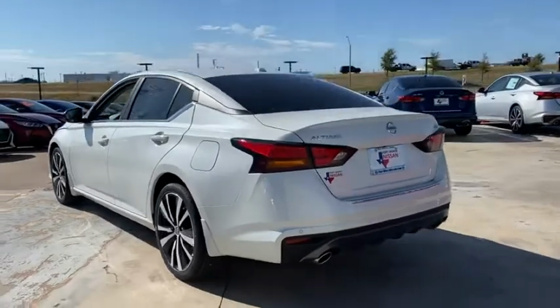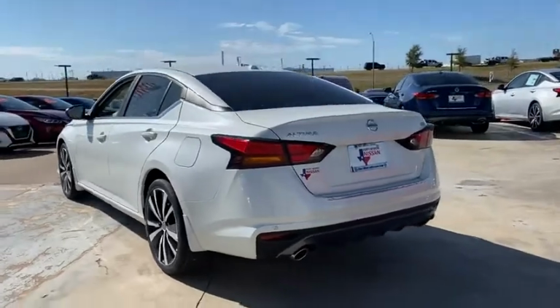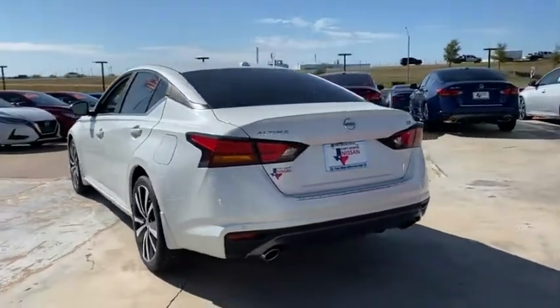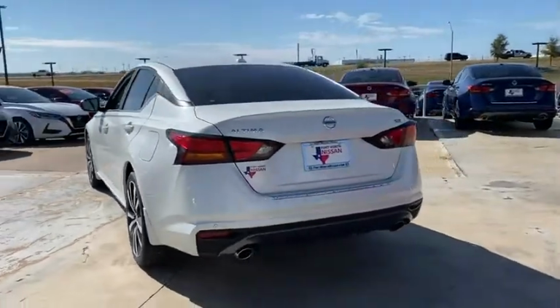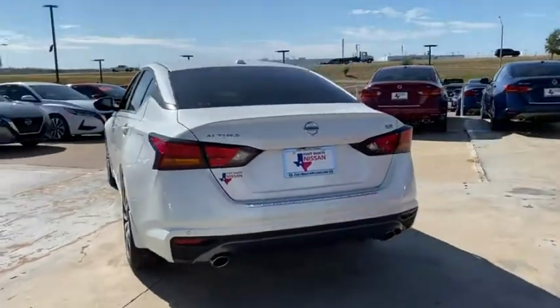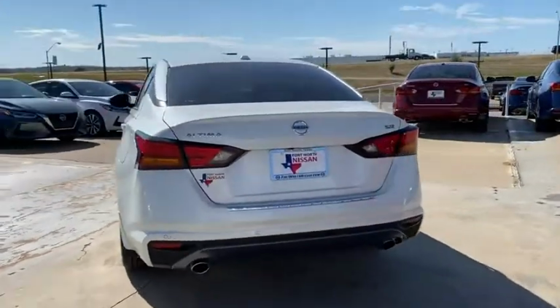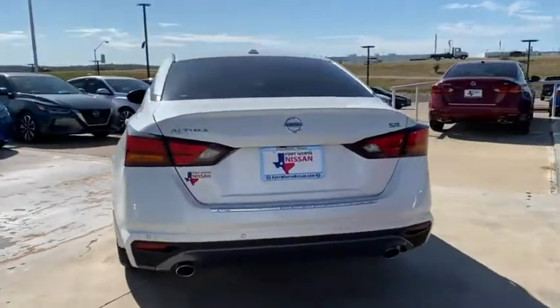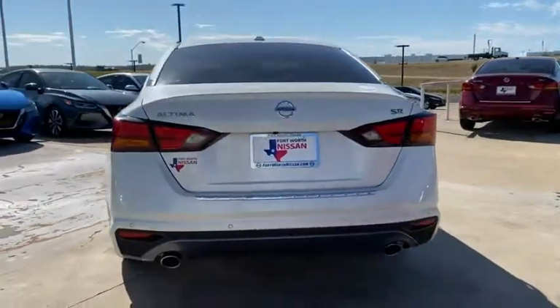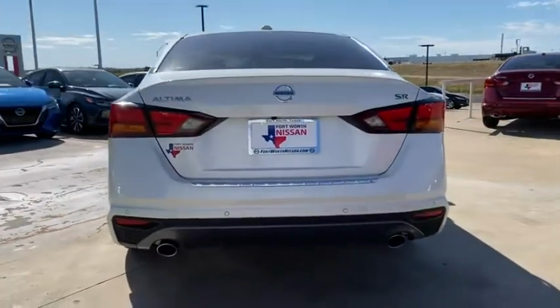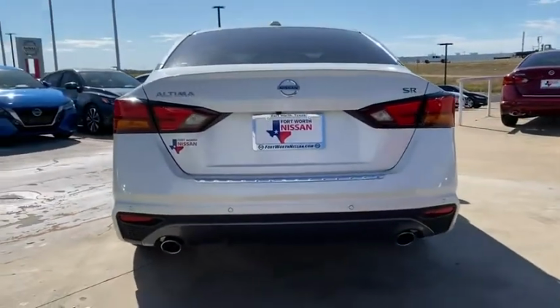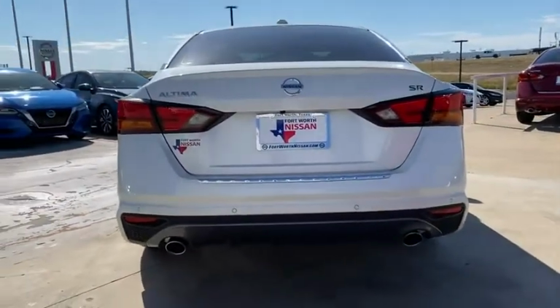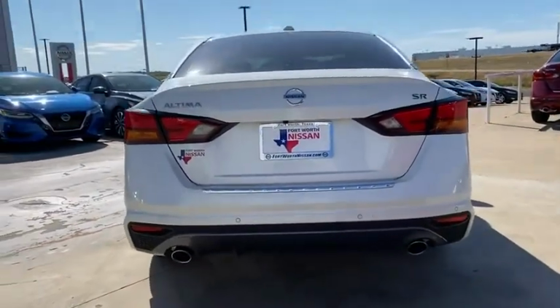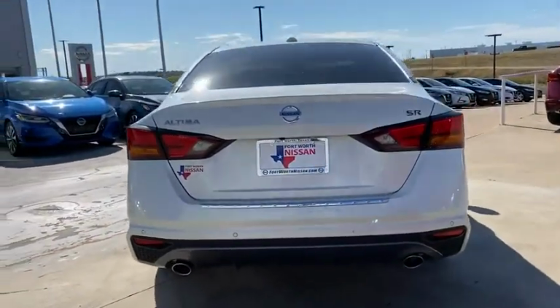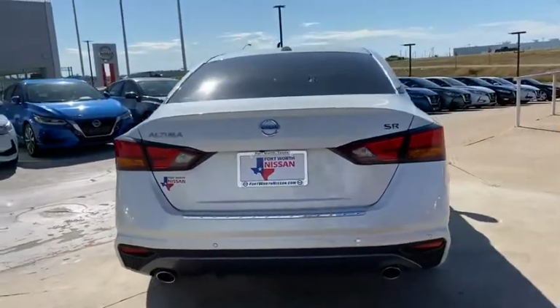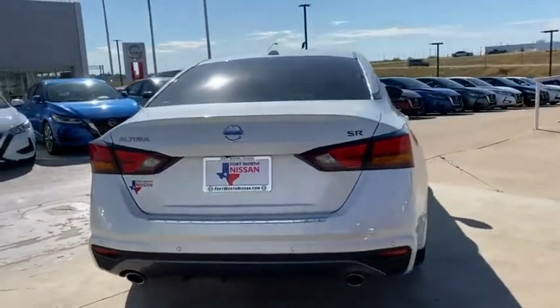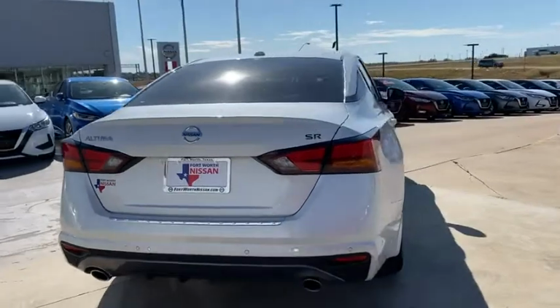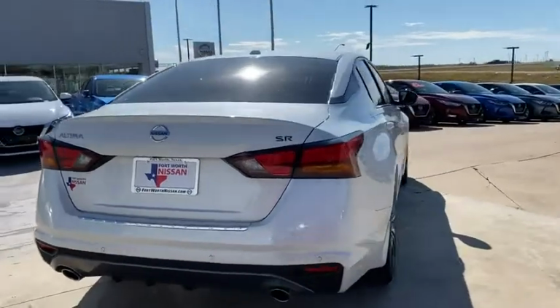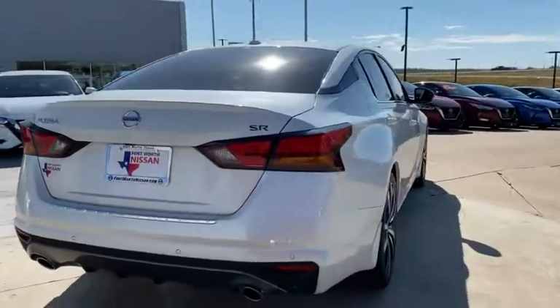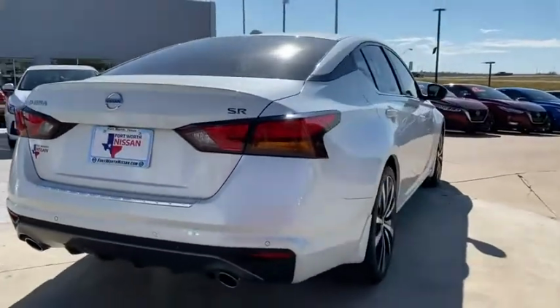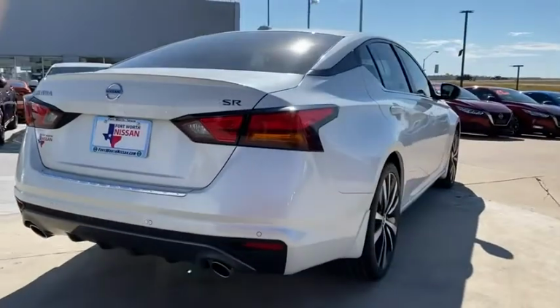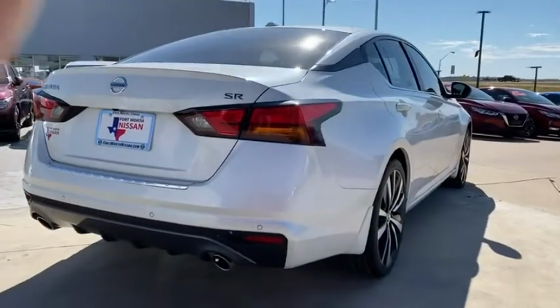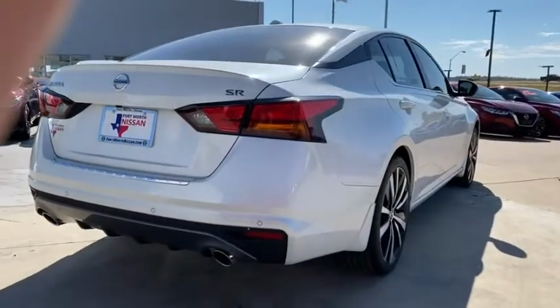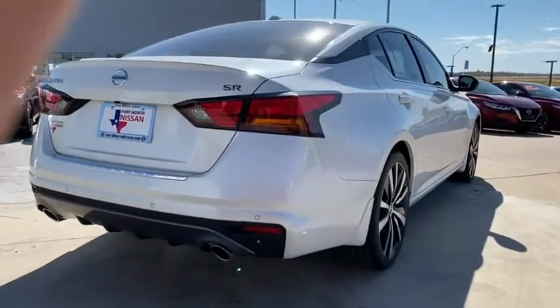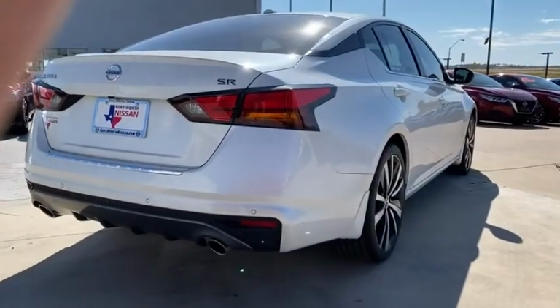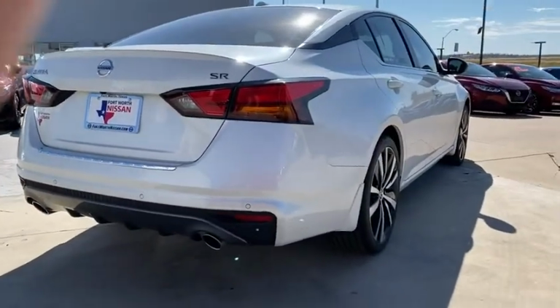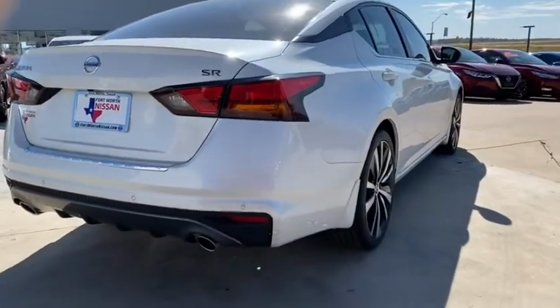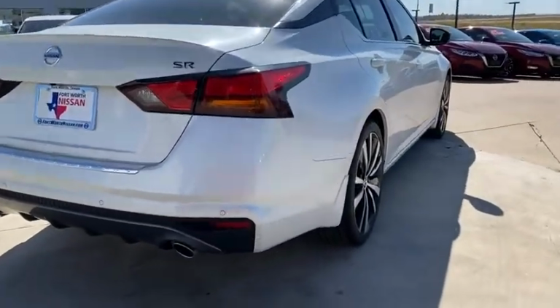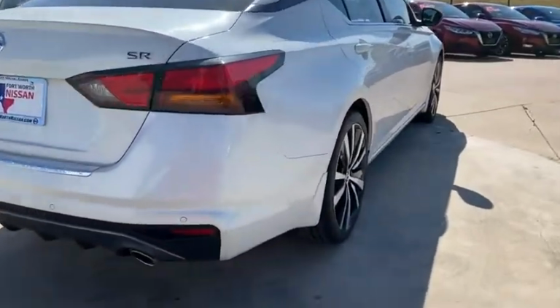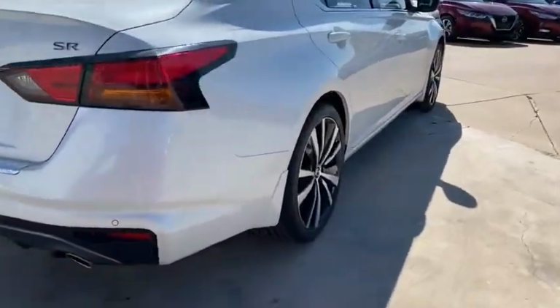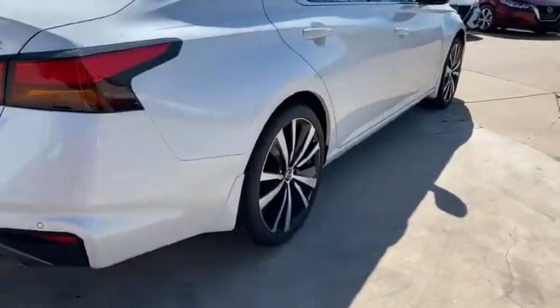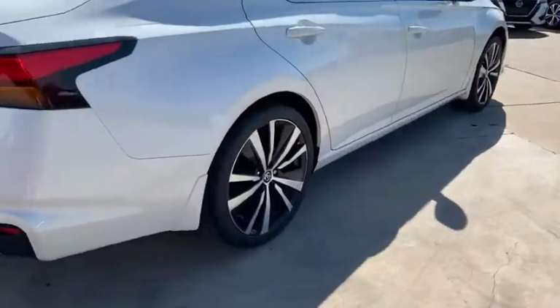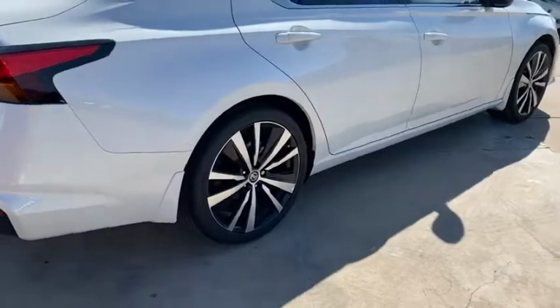Here are some of this vehicle's great options: traction control, dual airbags, alloy wheels, power steering, four-wheel disc brakes, trip computer, security system.